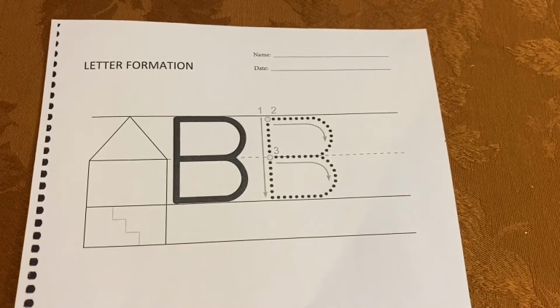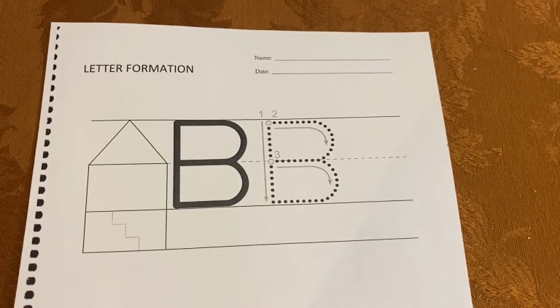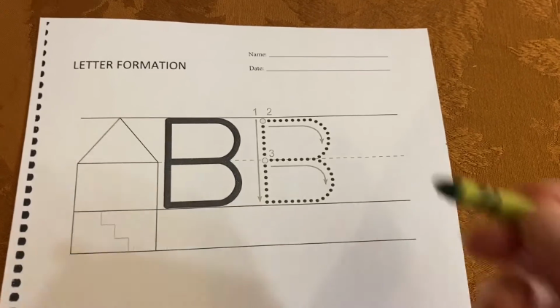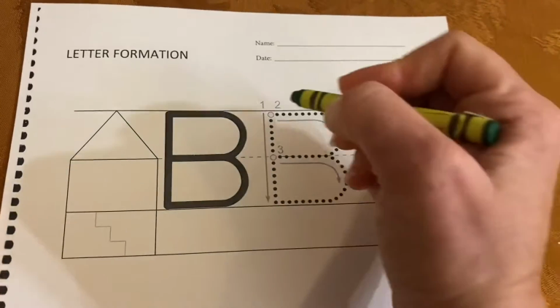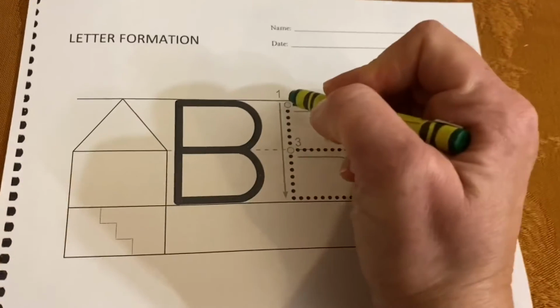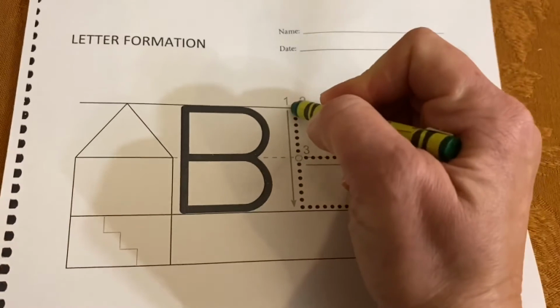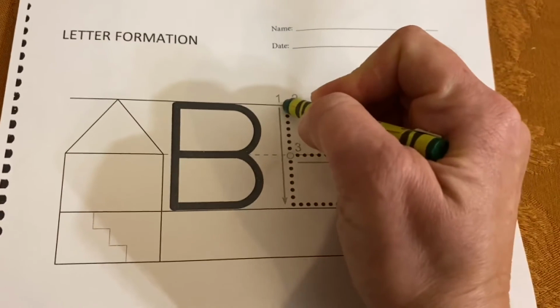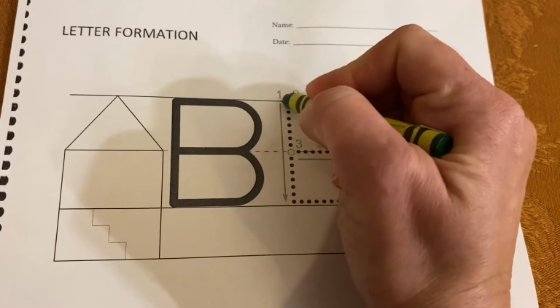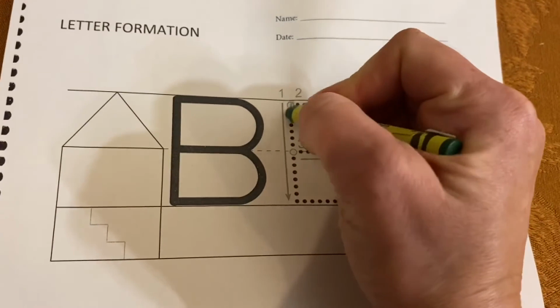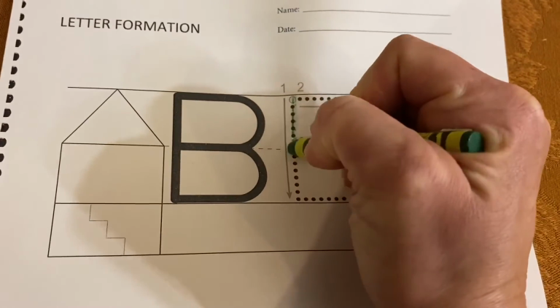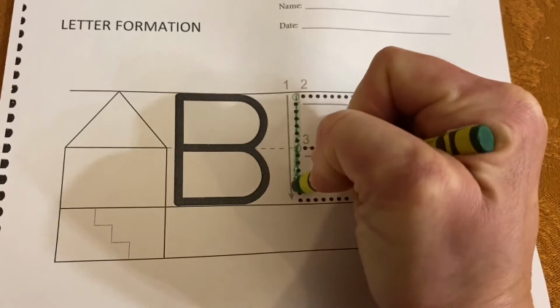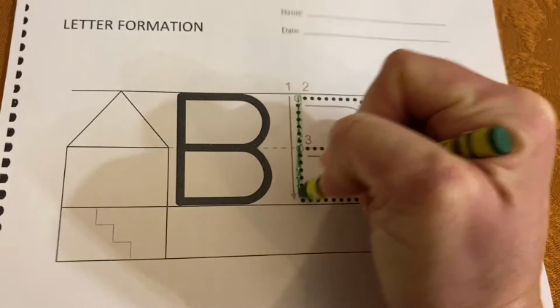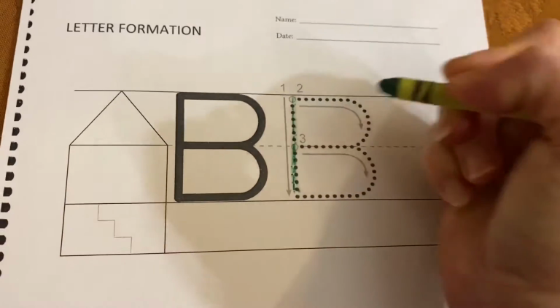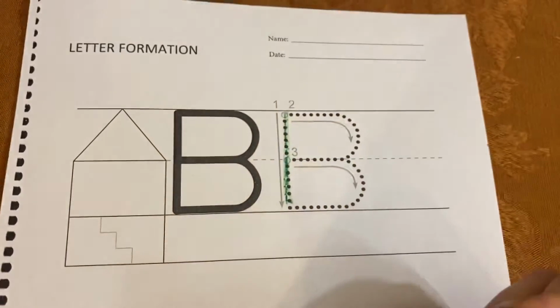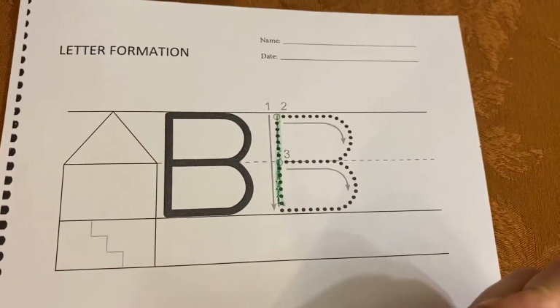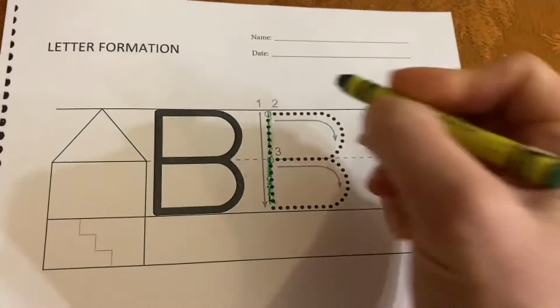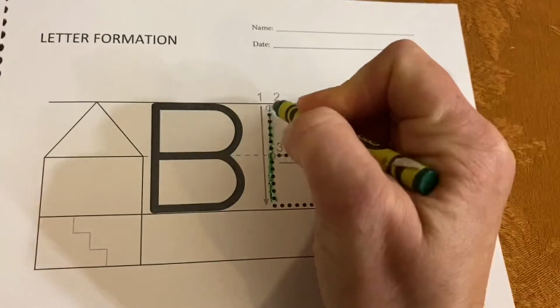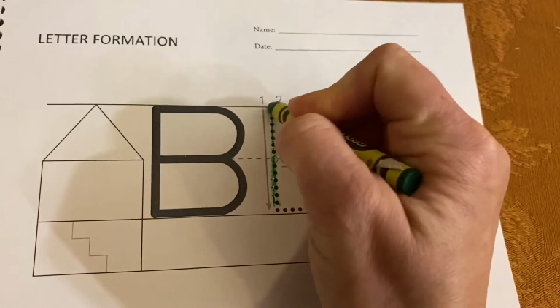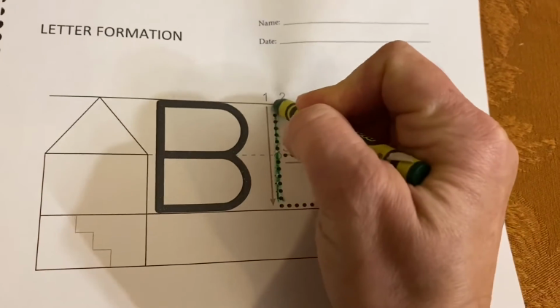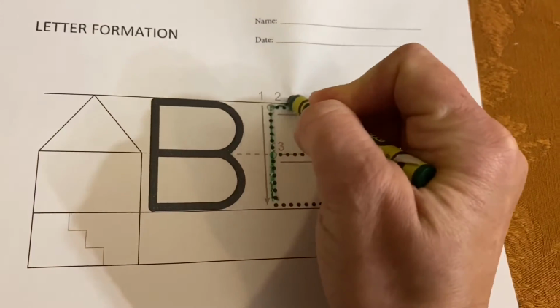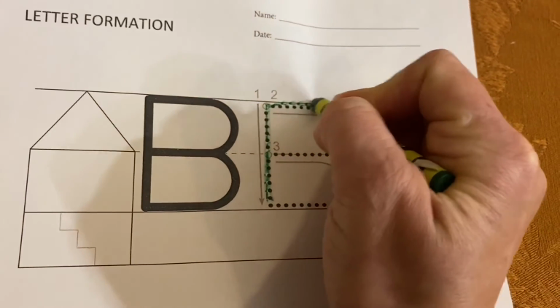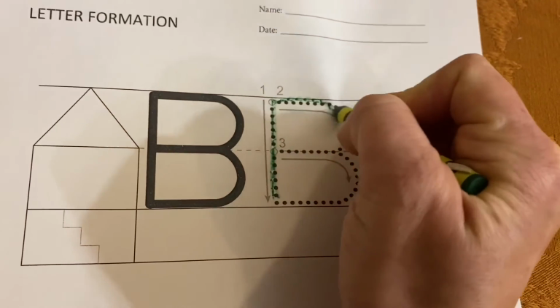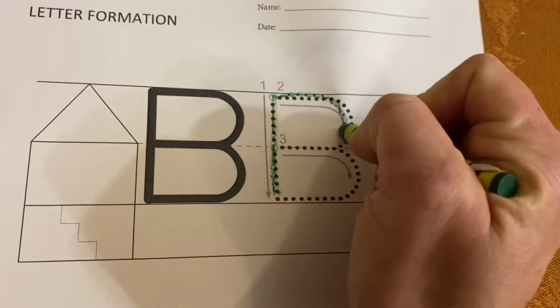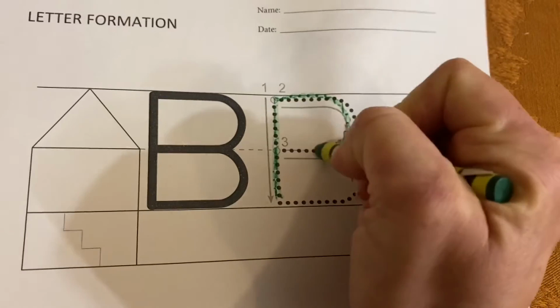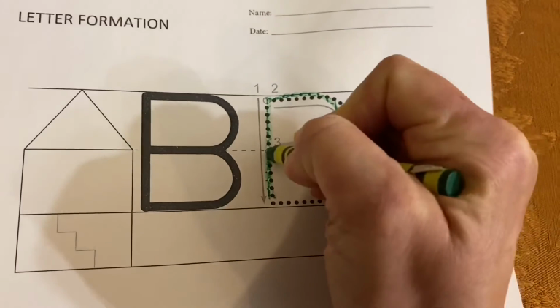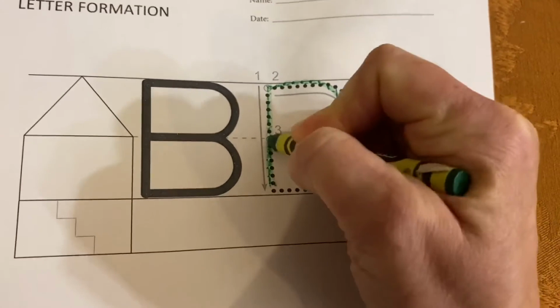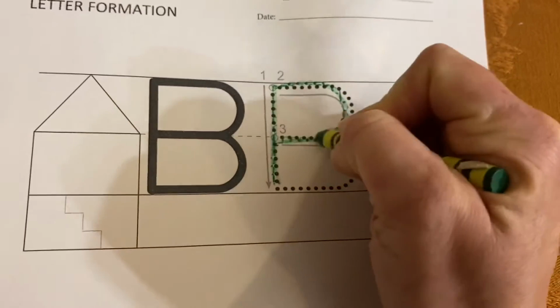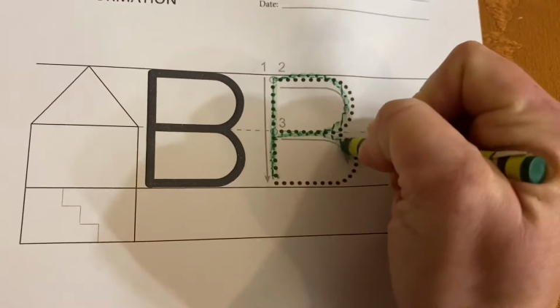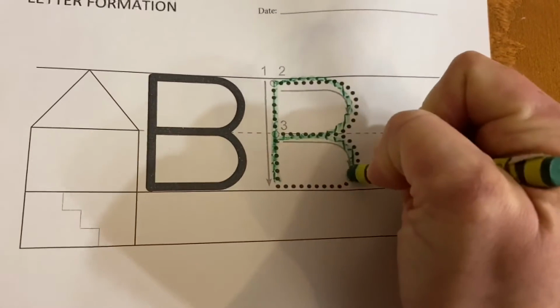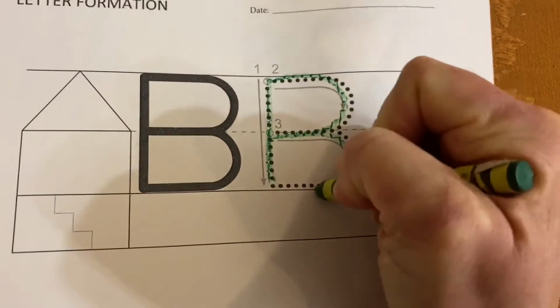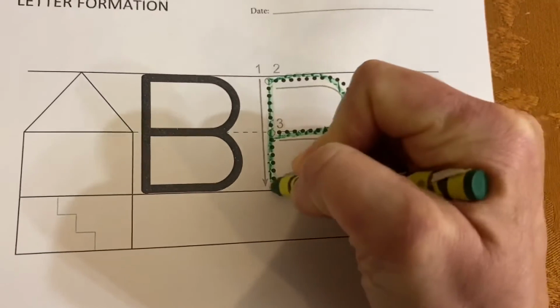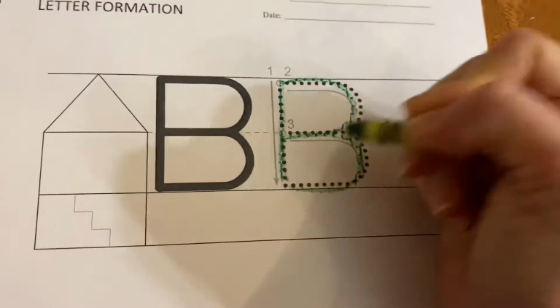Let's try. Start at the top, come down to the bottom and pick up your tool. Do a scoop around upstairs and a scoop around downstairs.